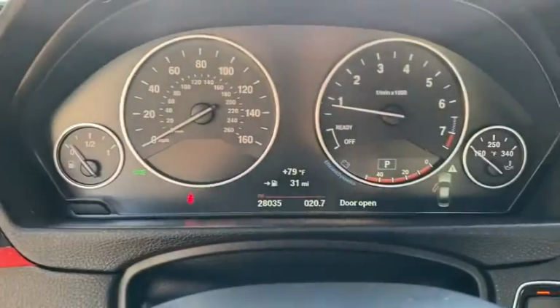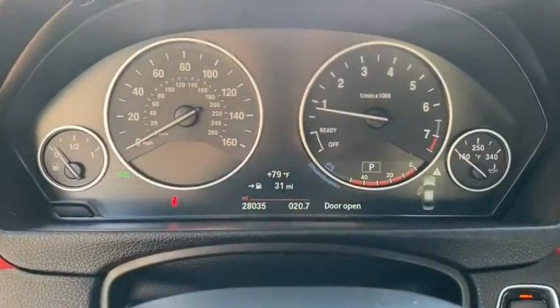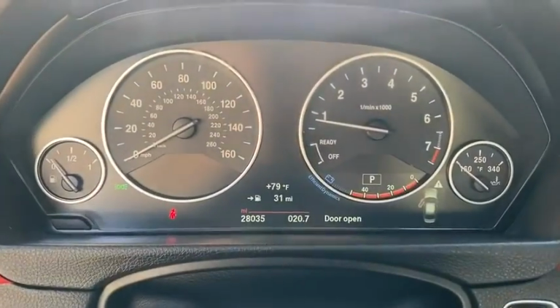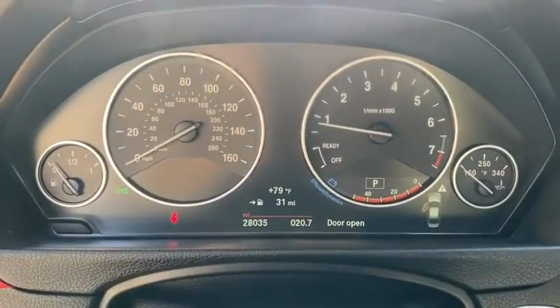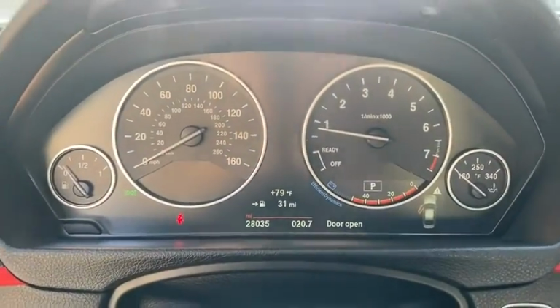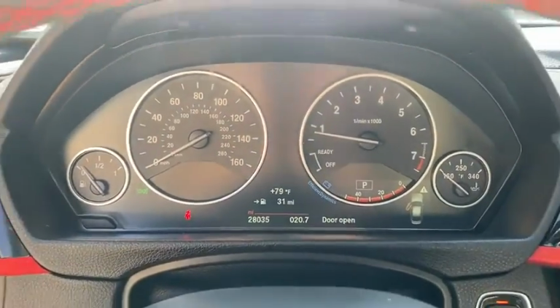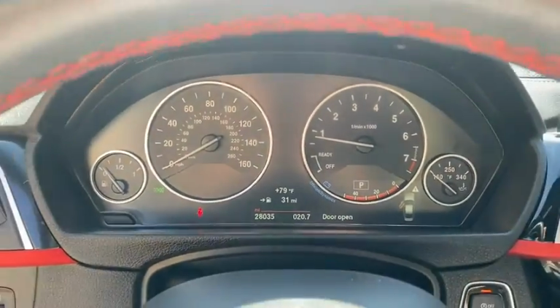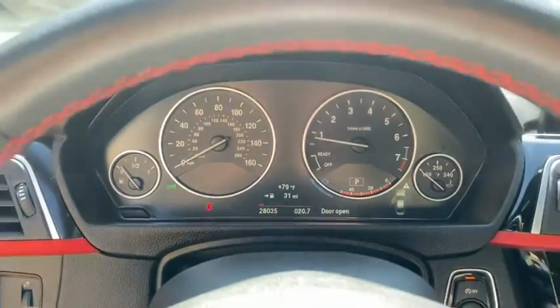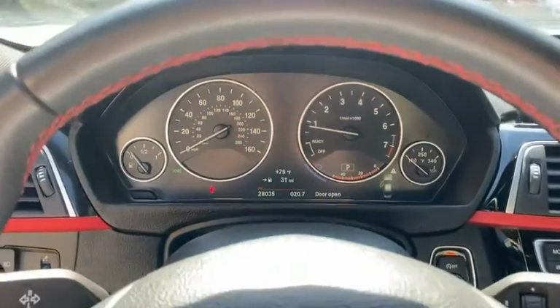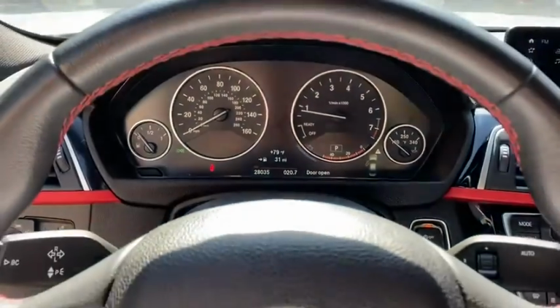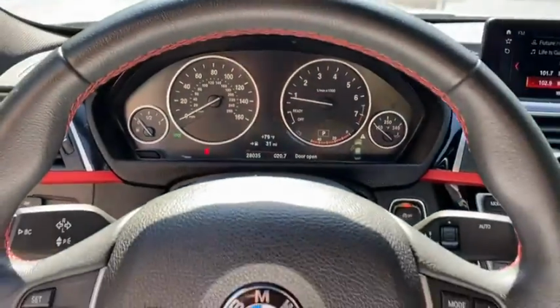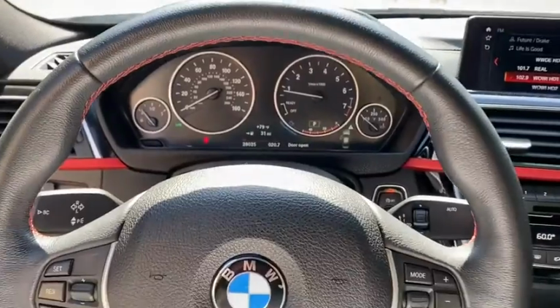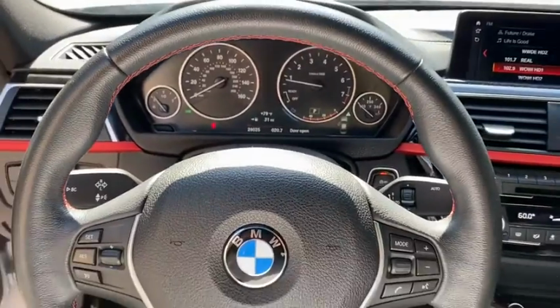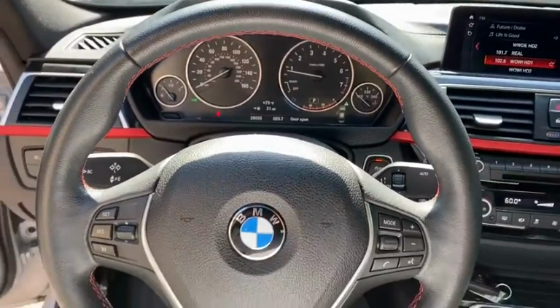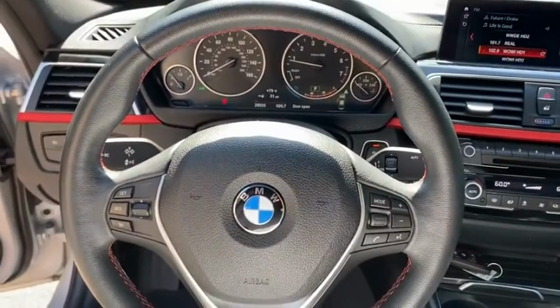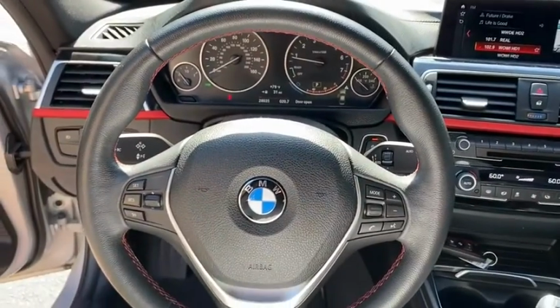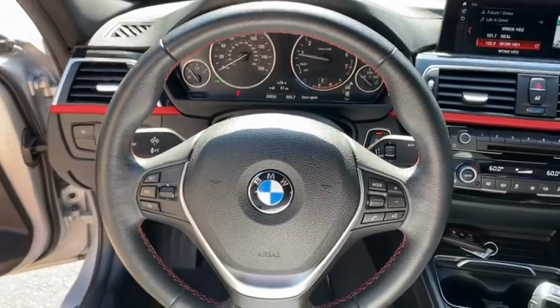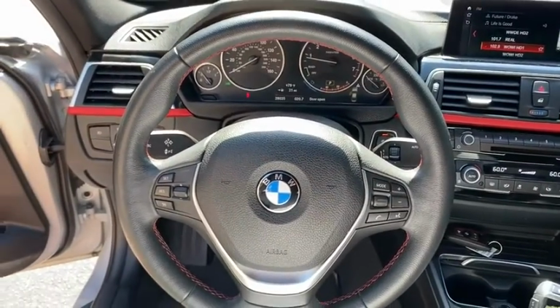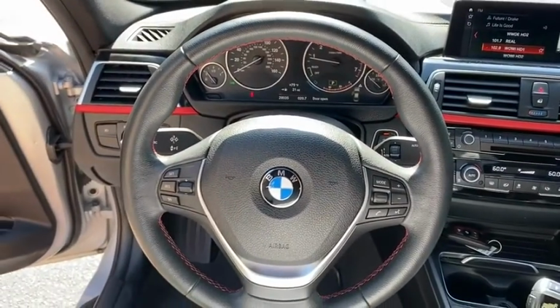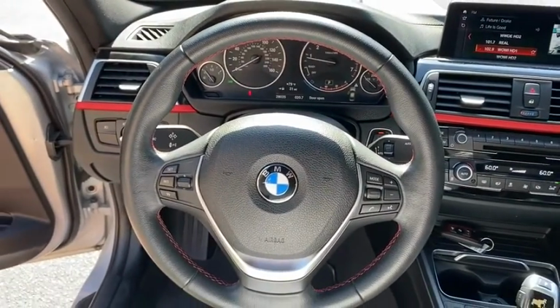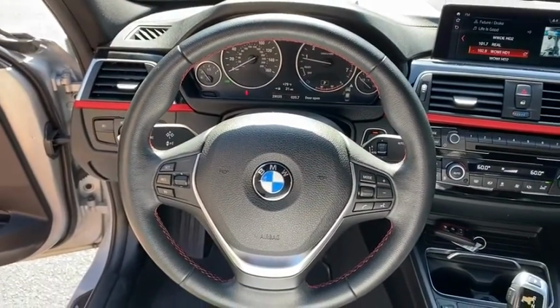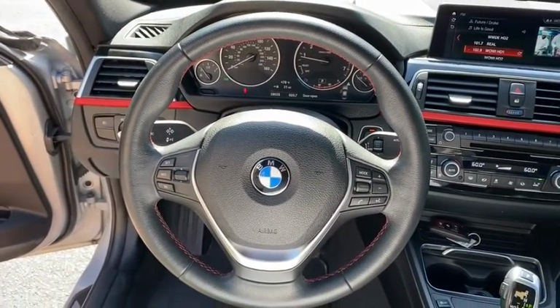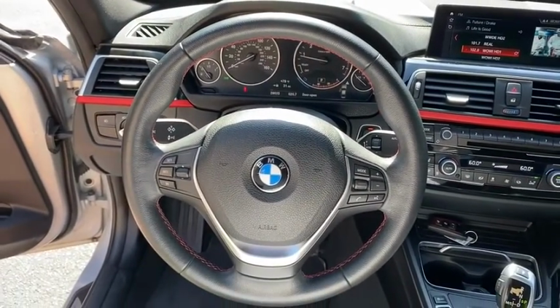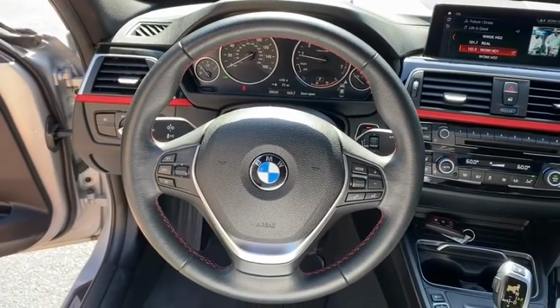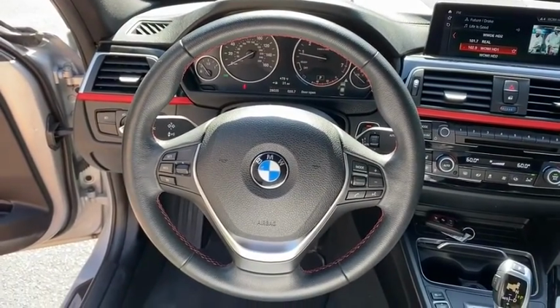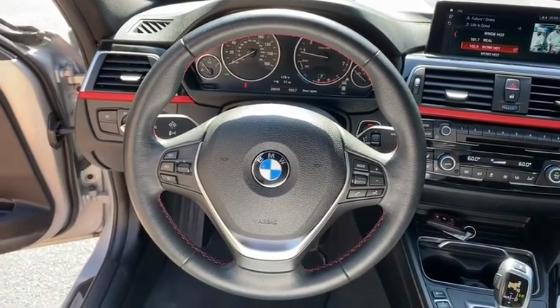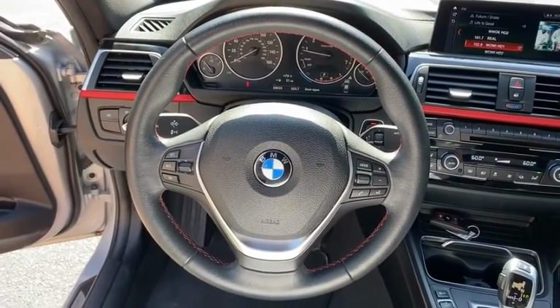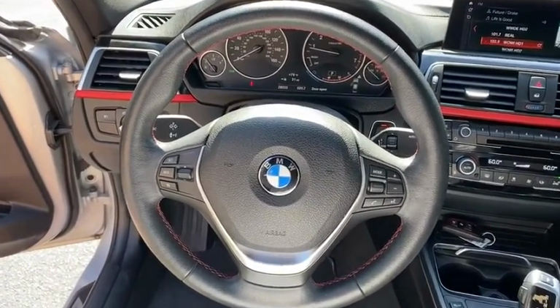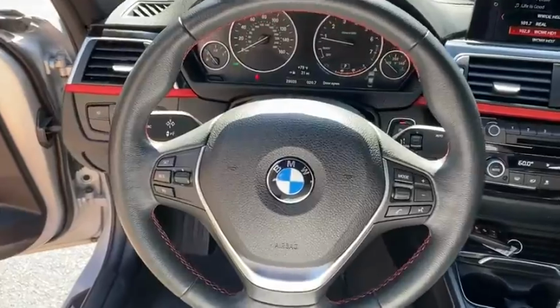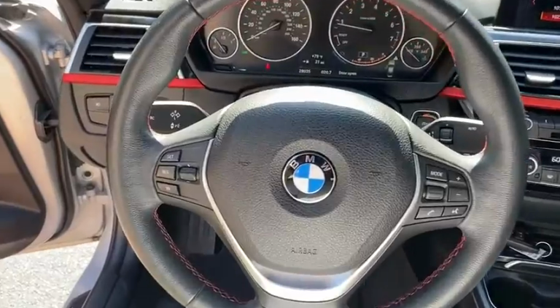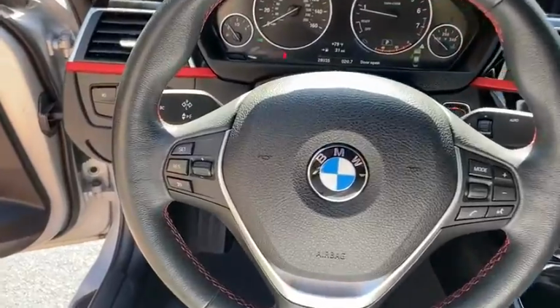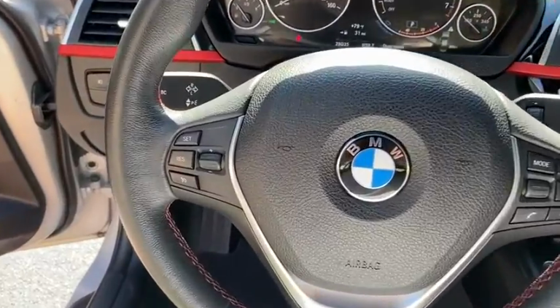Fog lights, power windows, security system, trip computer, rear window defroster, CD player, brake assist, HD radio, remote keyless entry.